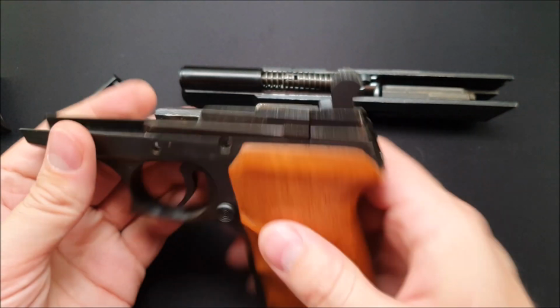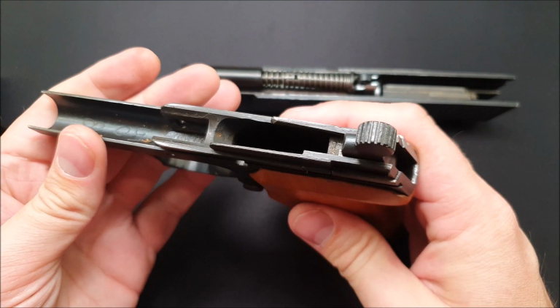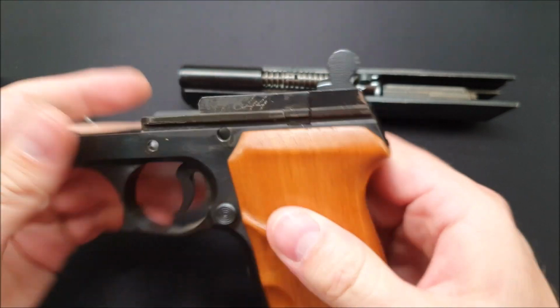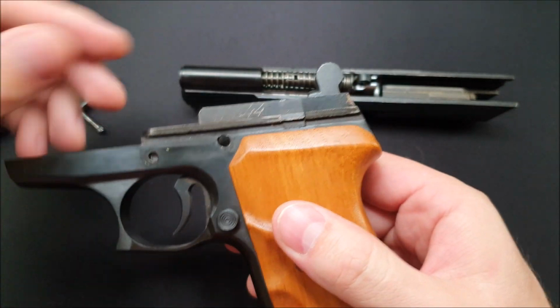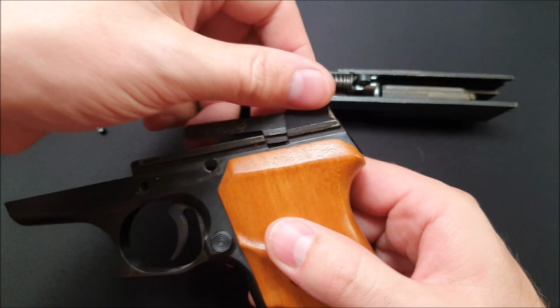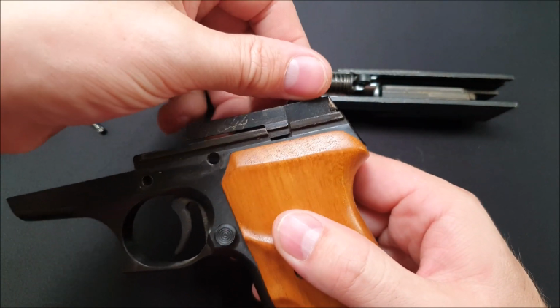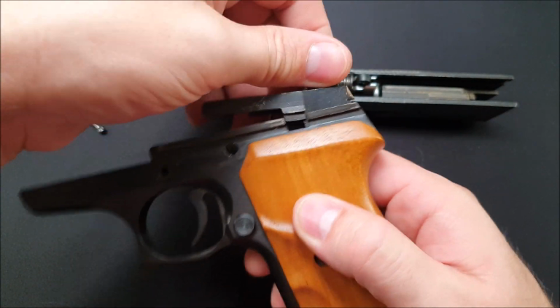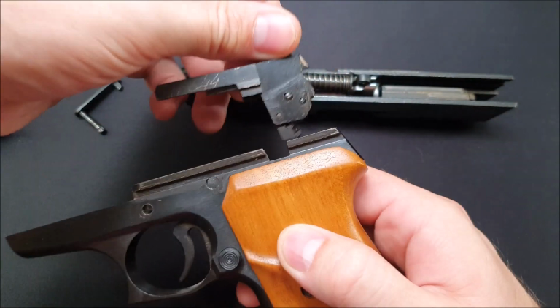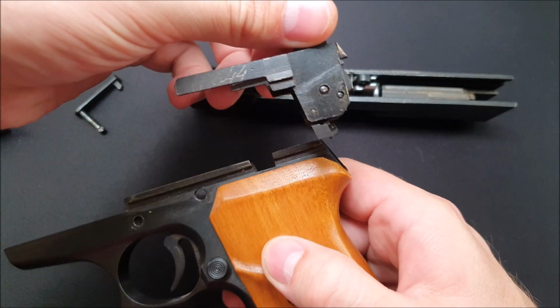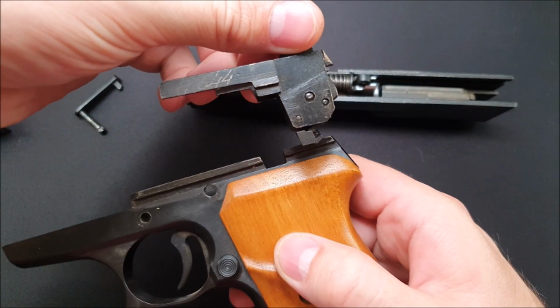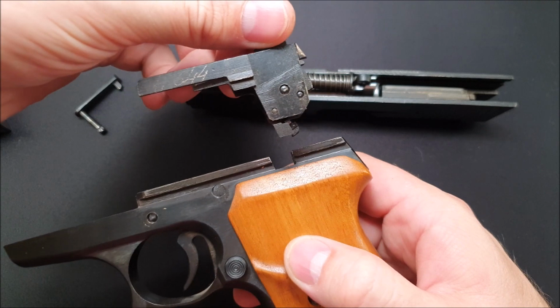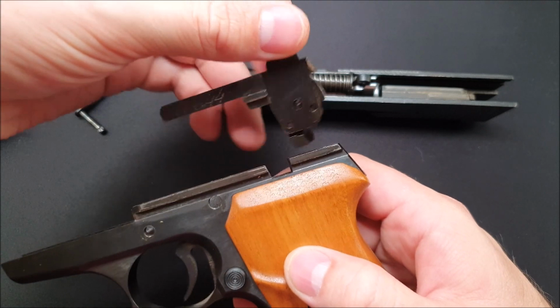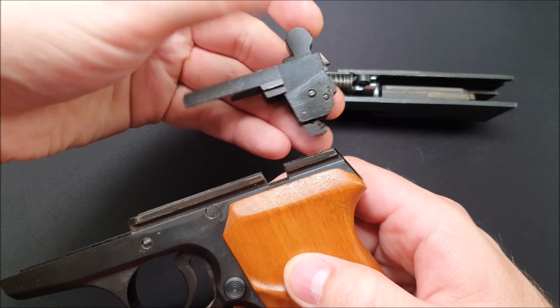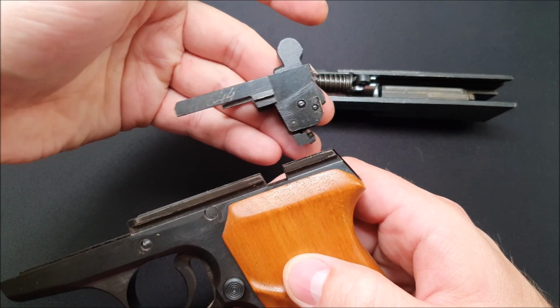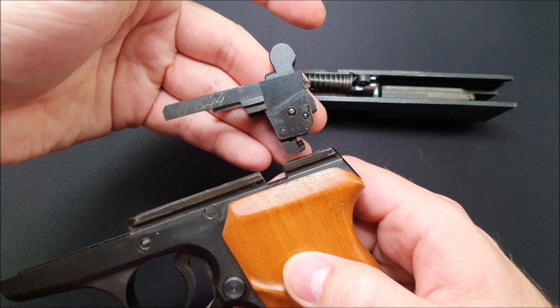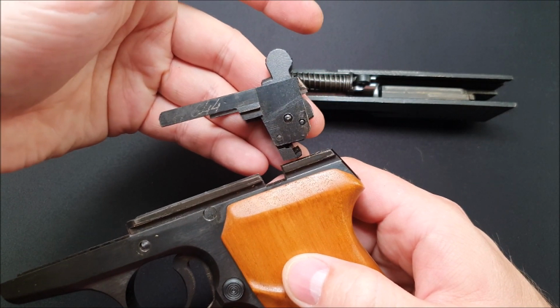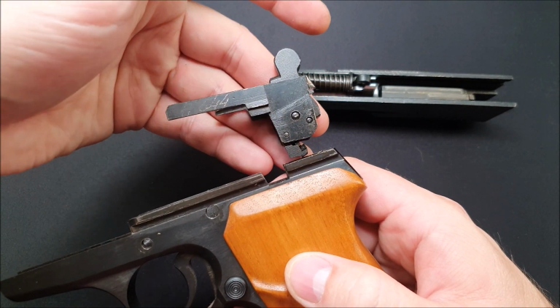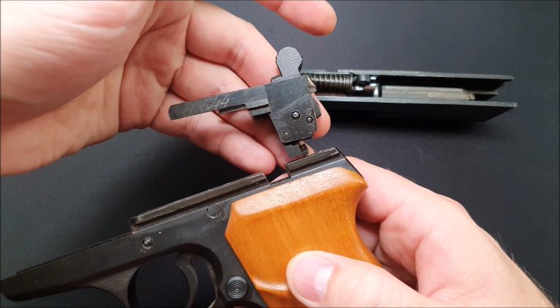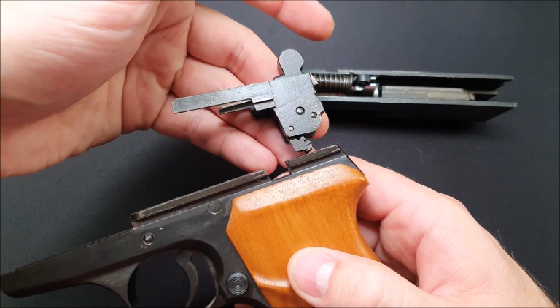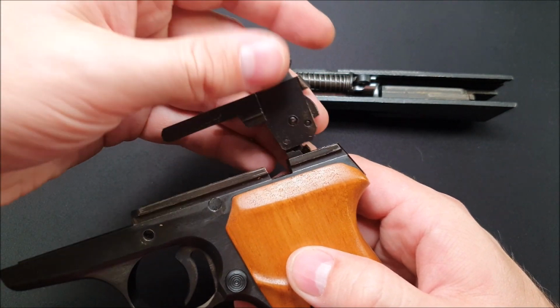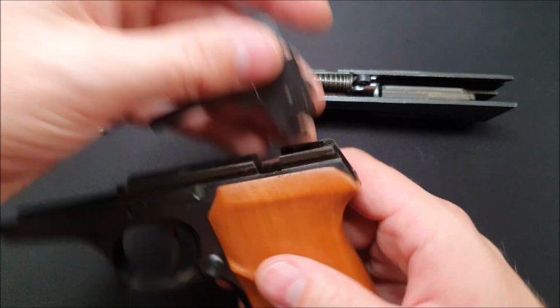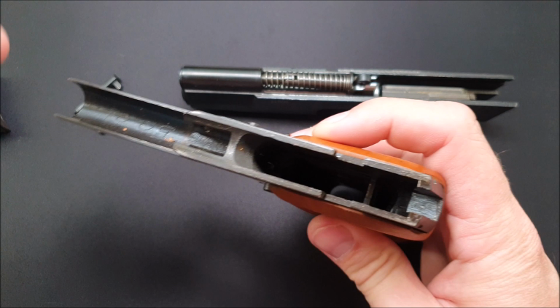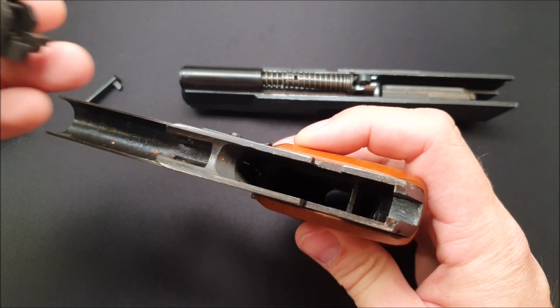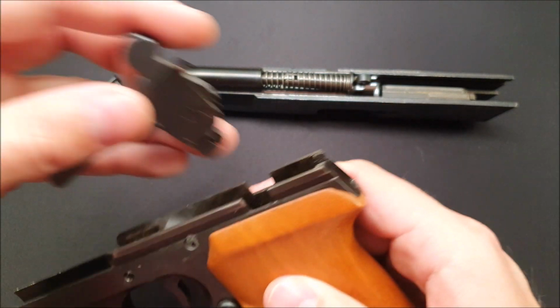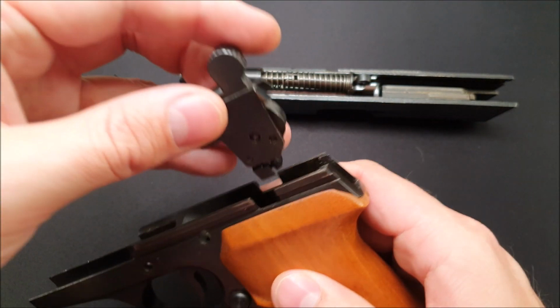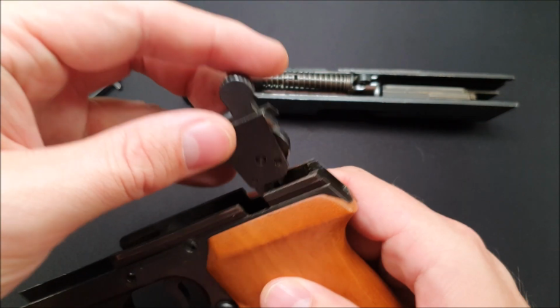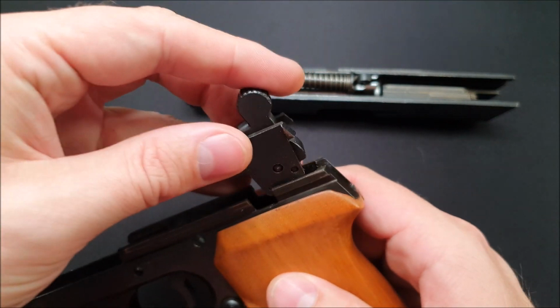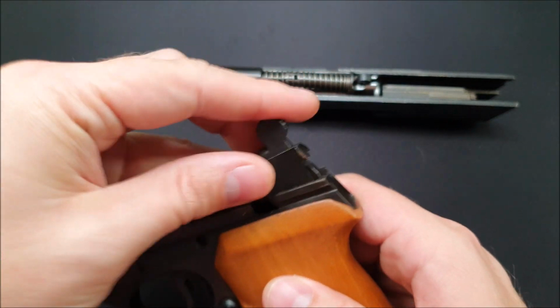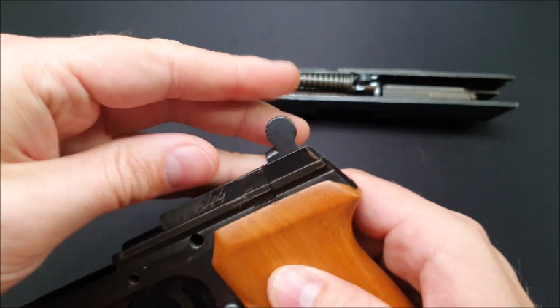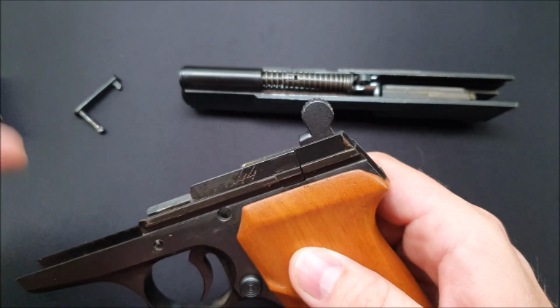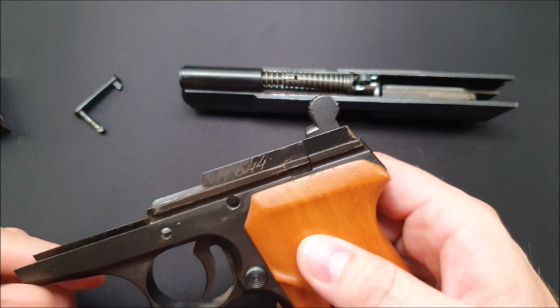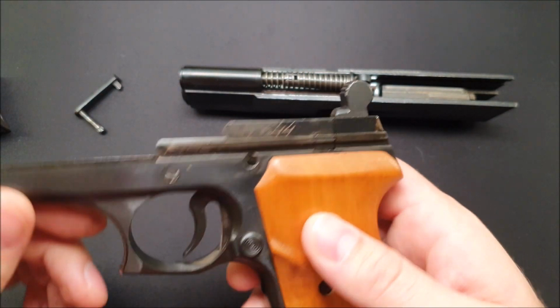You can take the hammer unit and pull it straight out the back if you want to. It's kind of interesting — it's not quite the same thing as the Tokarev or the M57, just a little bit different. Inside there is mostly the same.